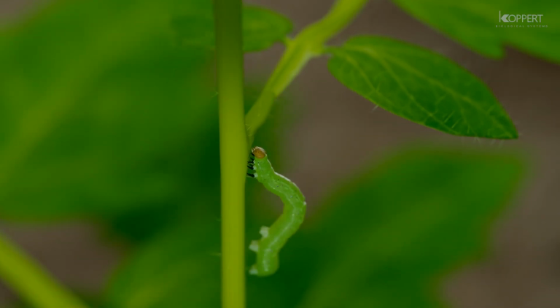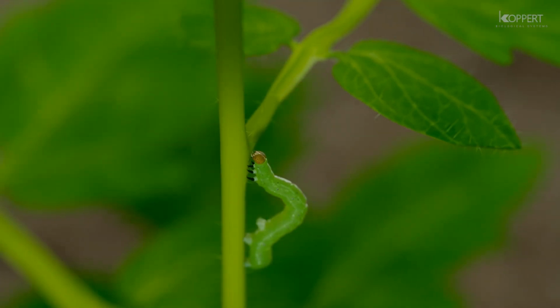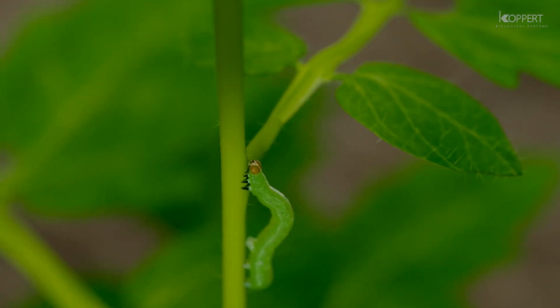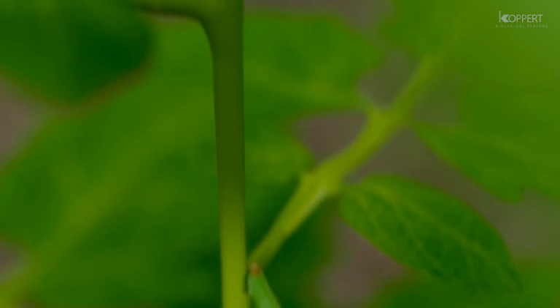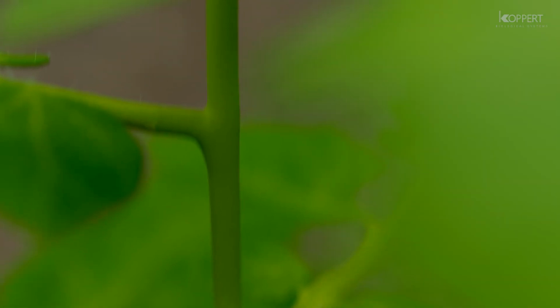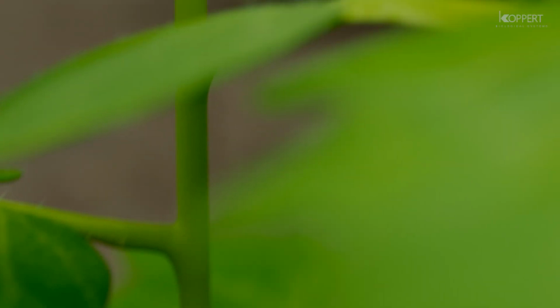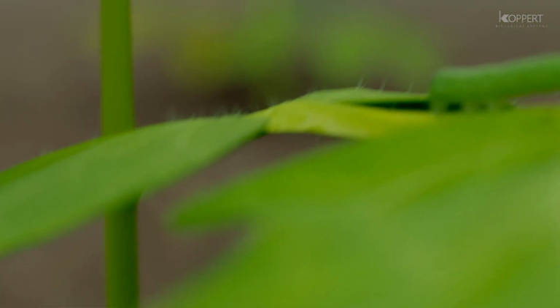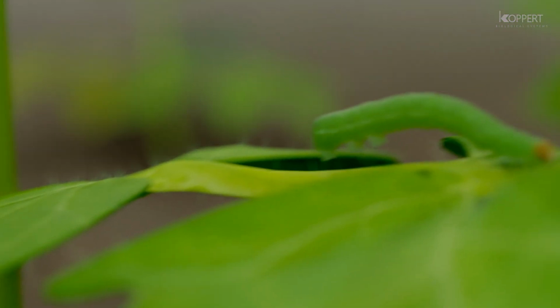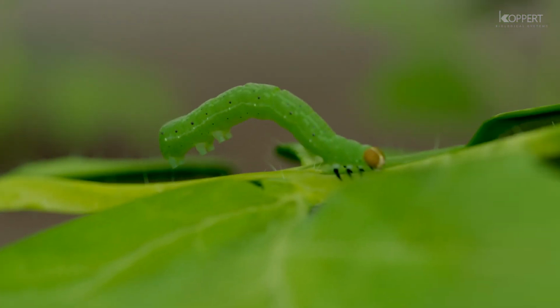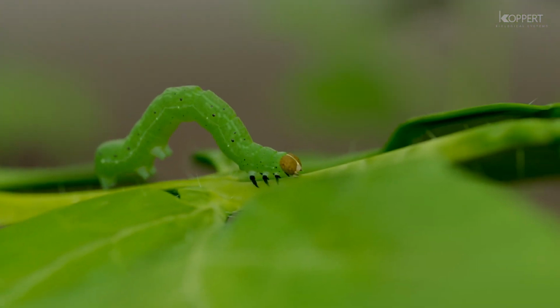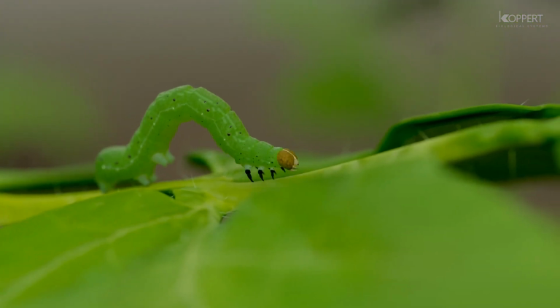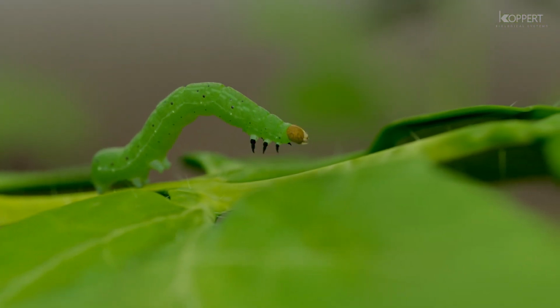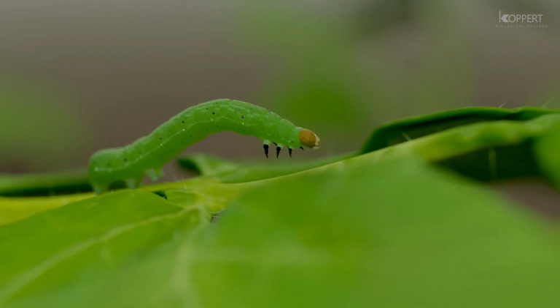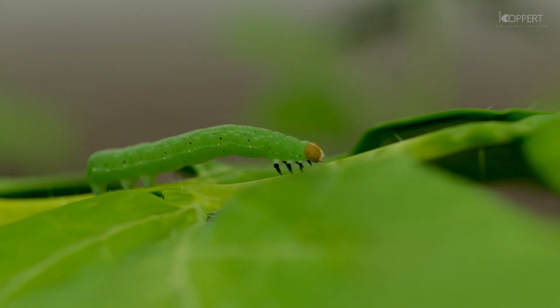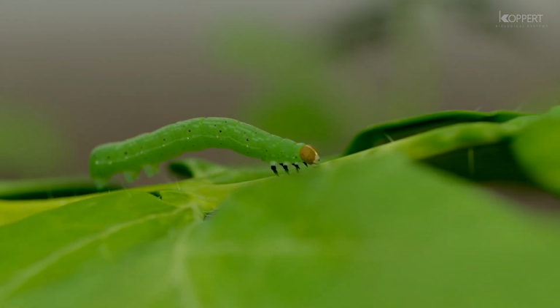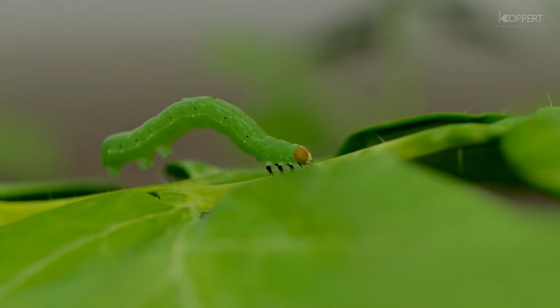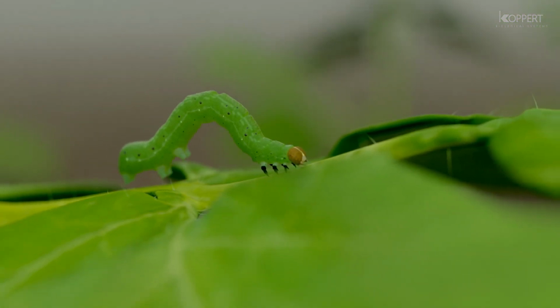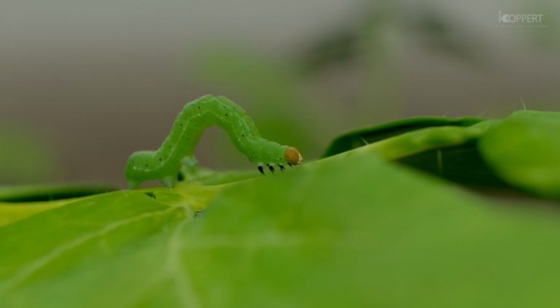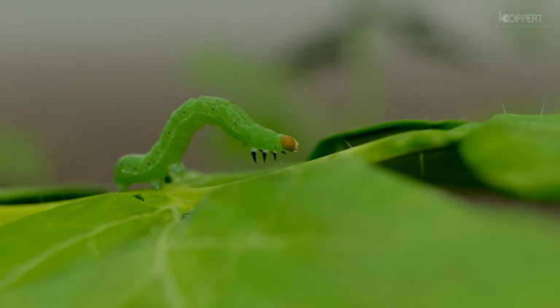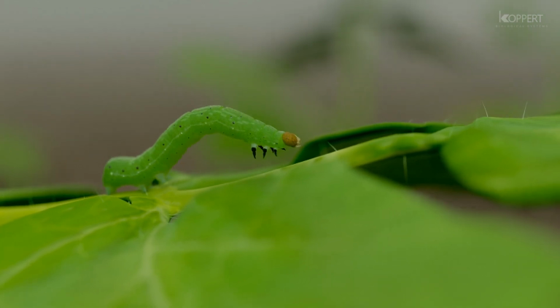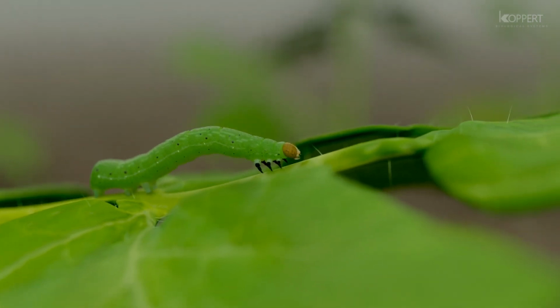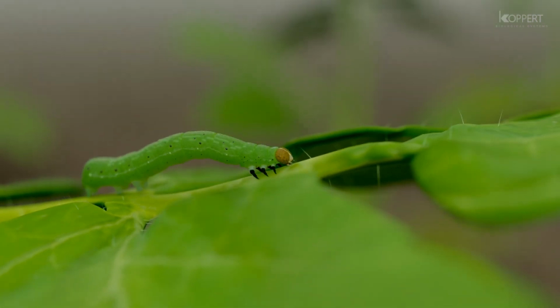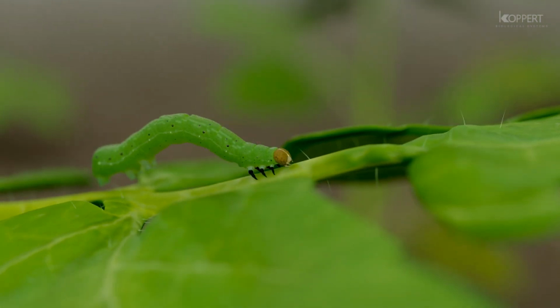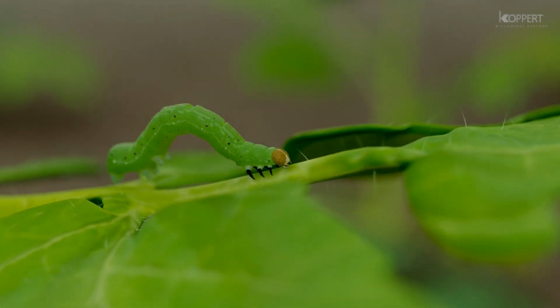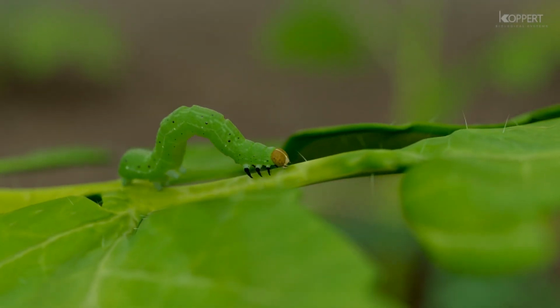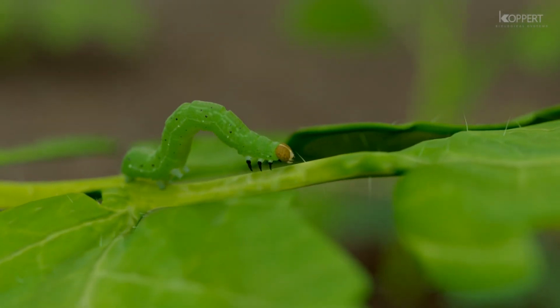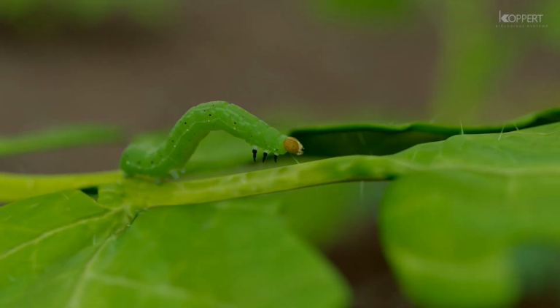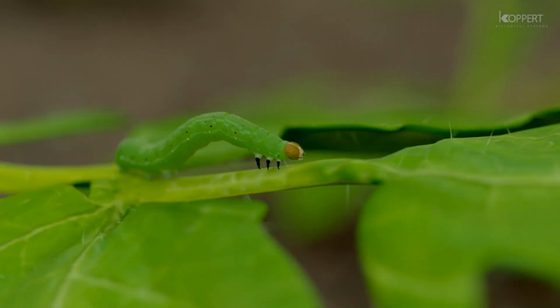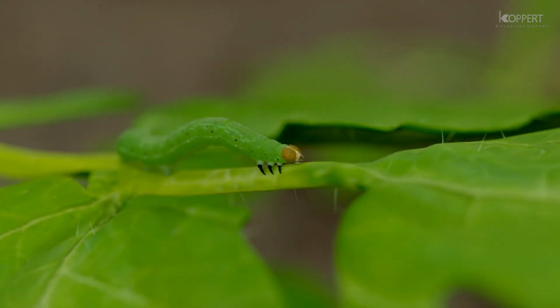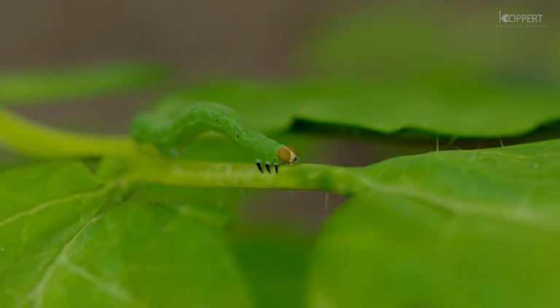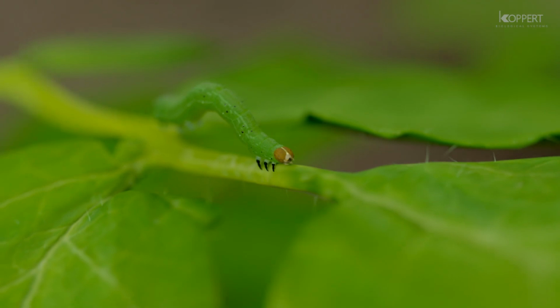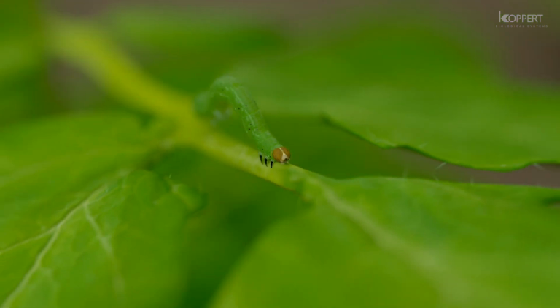The biological control of caterpillars and other foliage feeding pests is challenging because the number of effective products is limited. Koppert, however, offers a biological and effective solution to combat these pests.